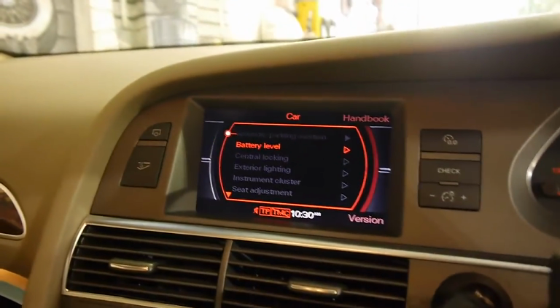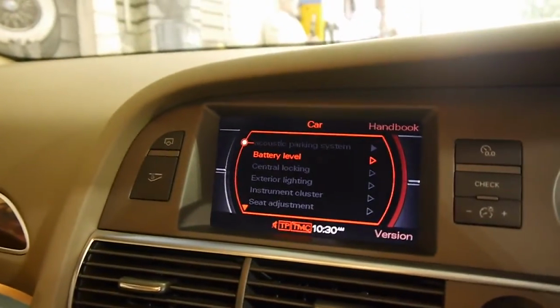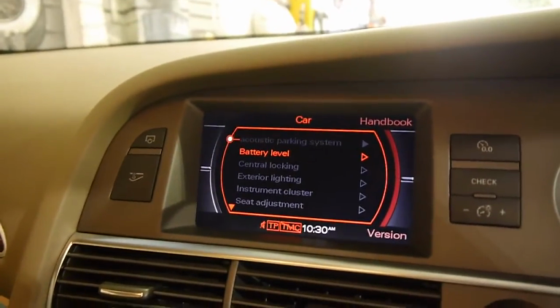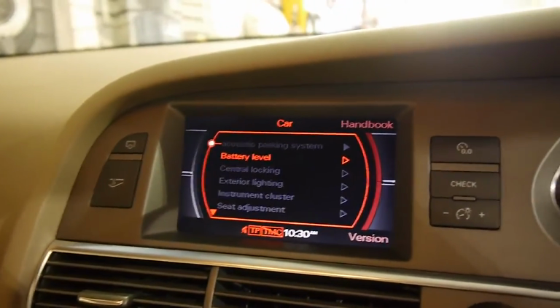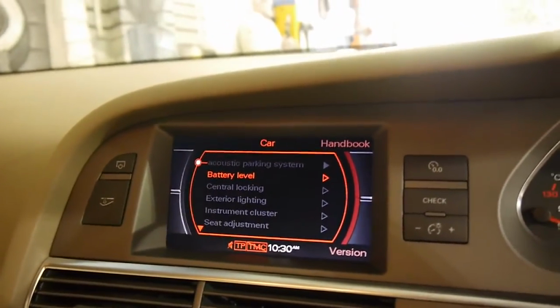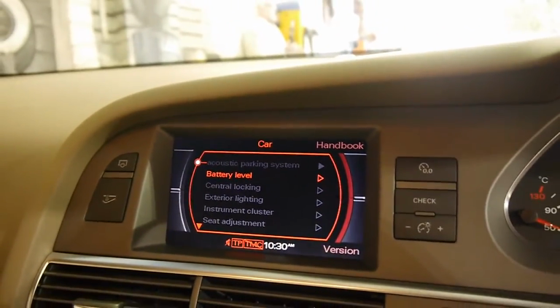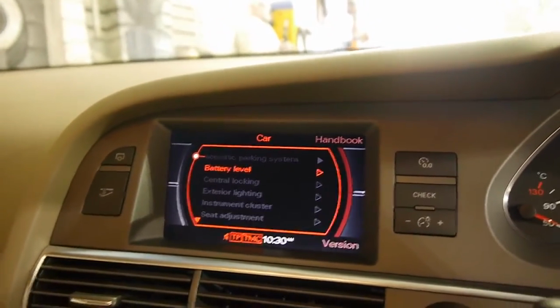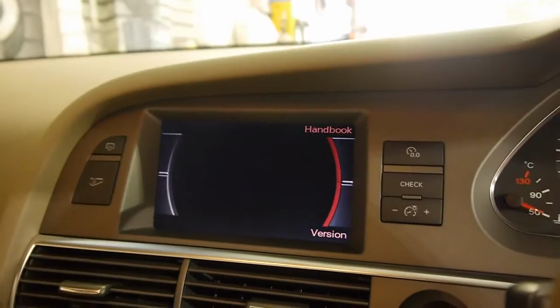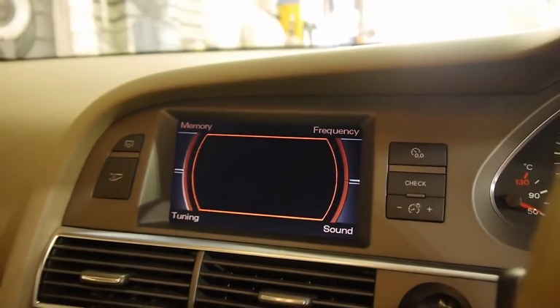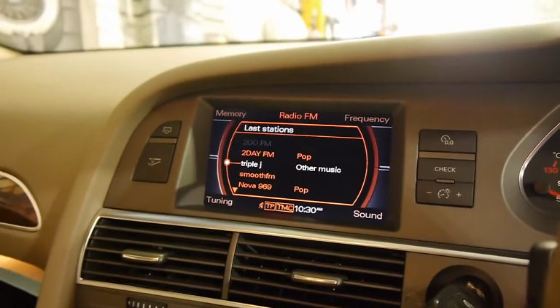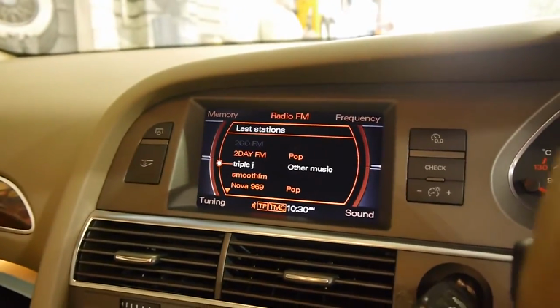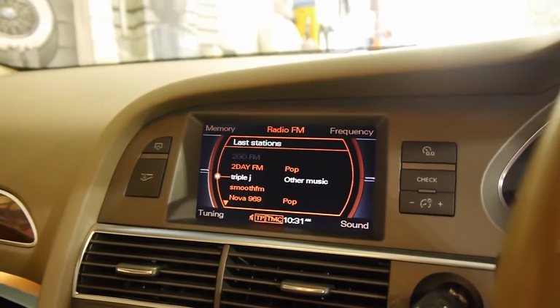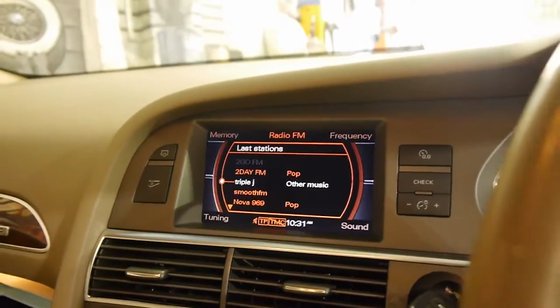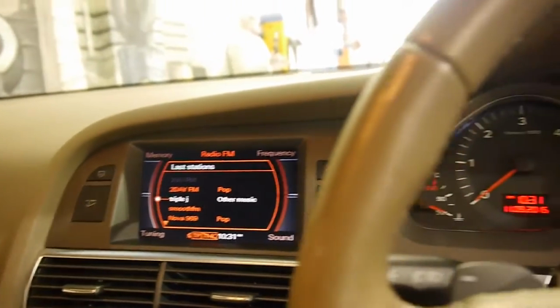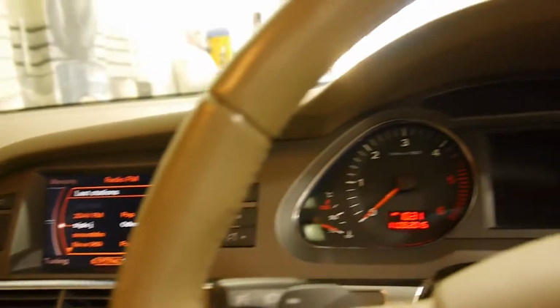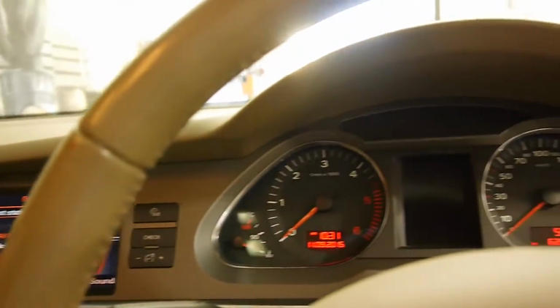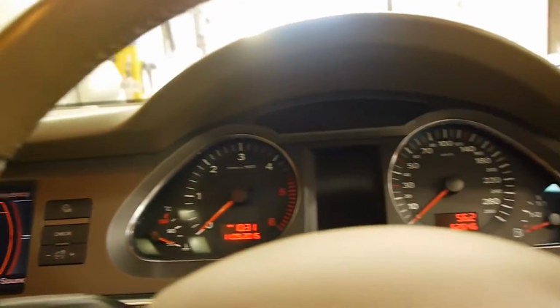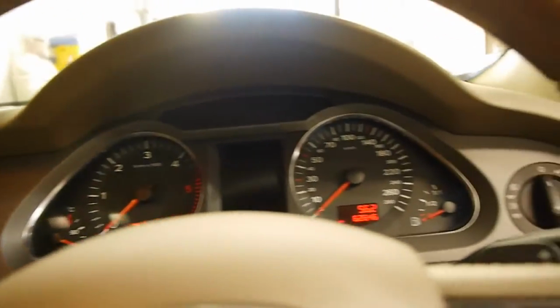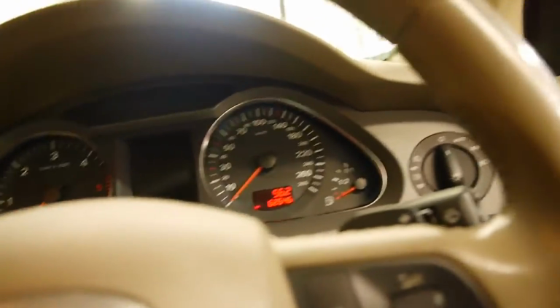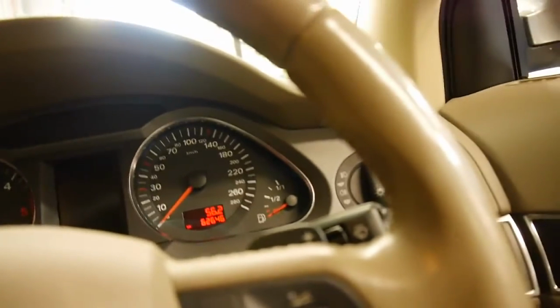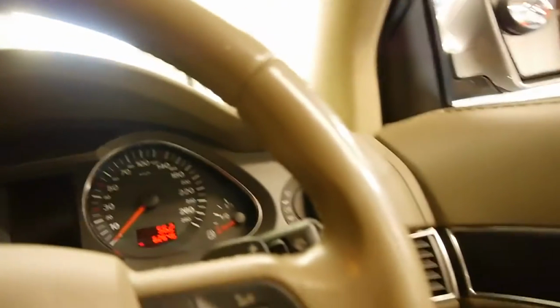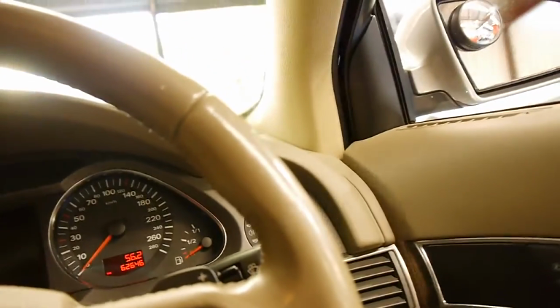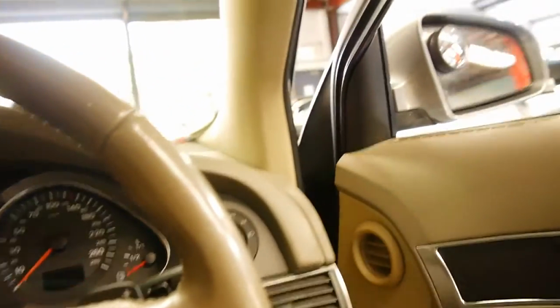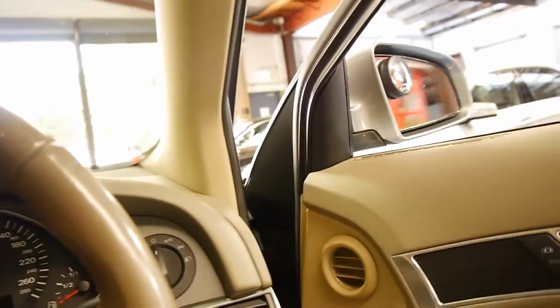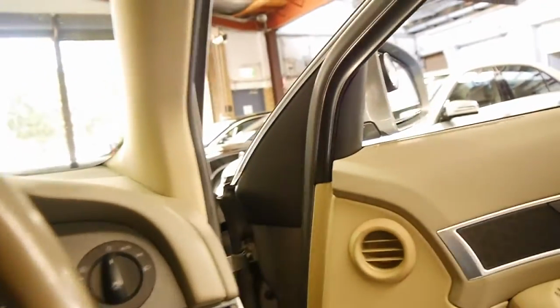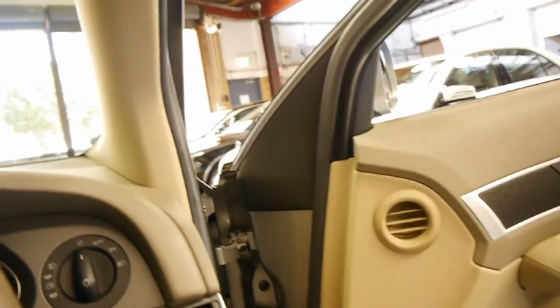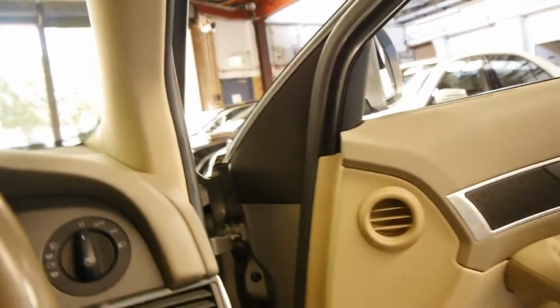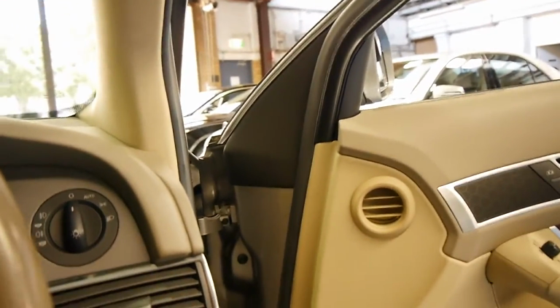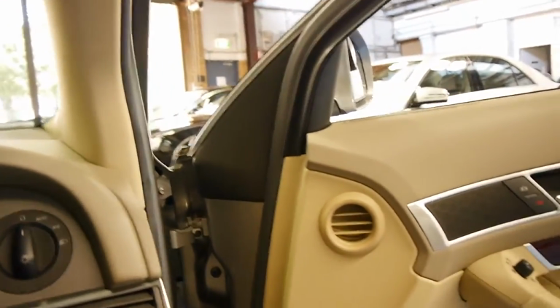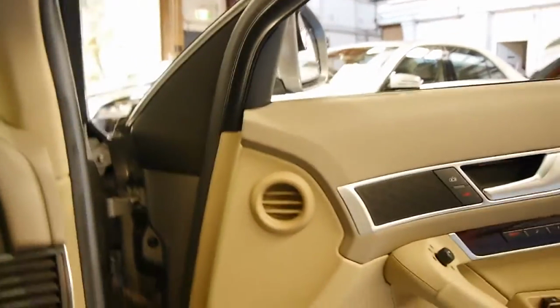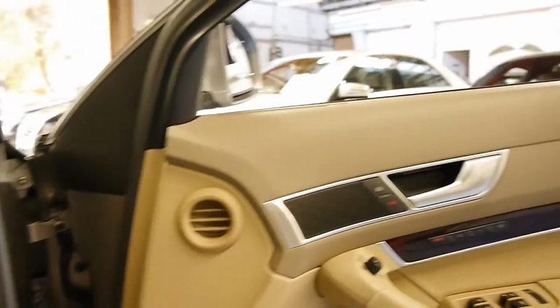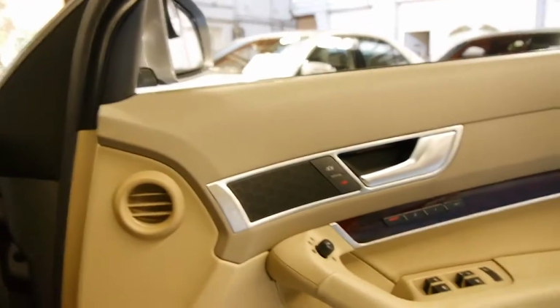You've got your widescreen here as well with navigation. And if you've been looking for an Audi A6, I think you should definitely come and have a look at this car and take it for a drive.